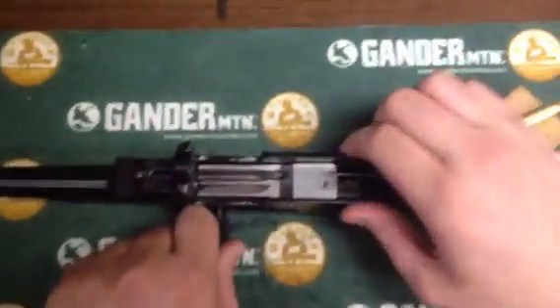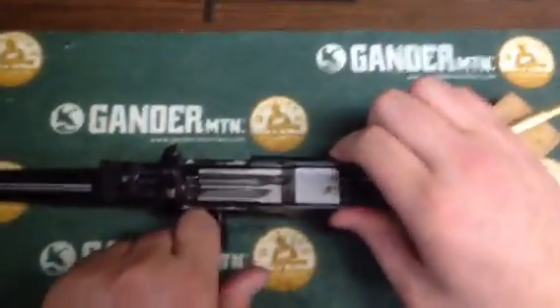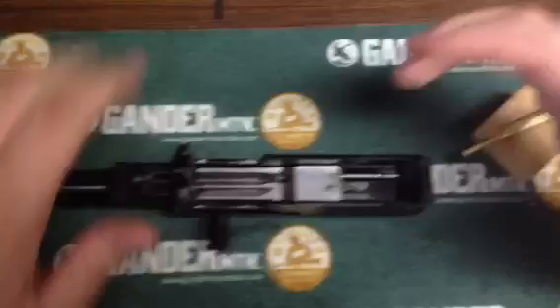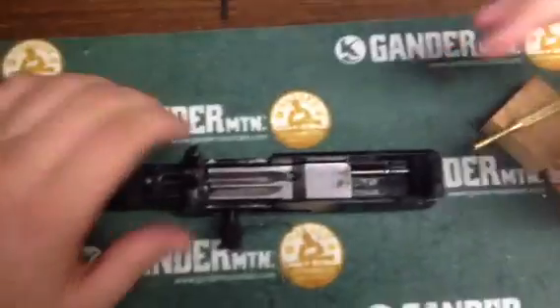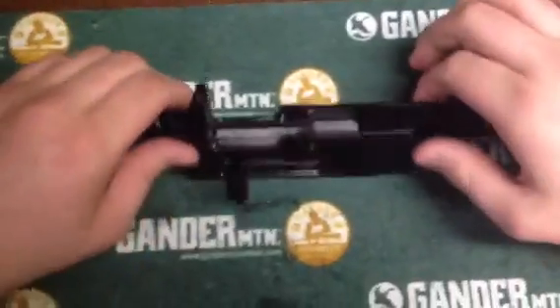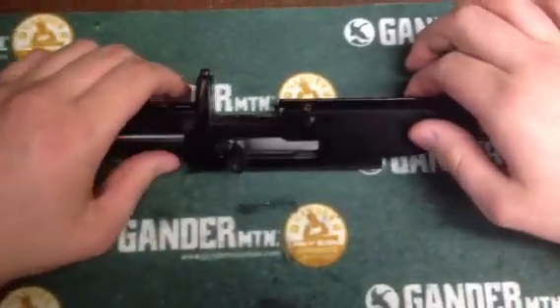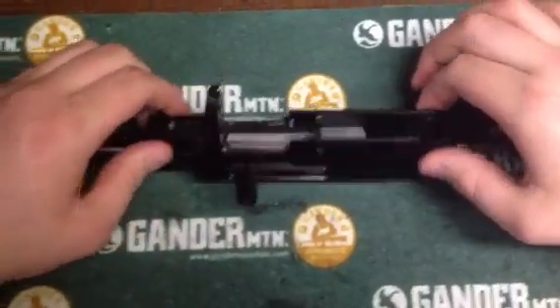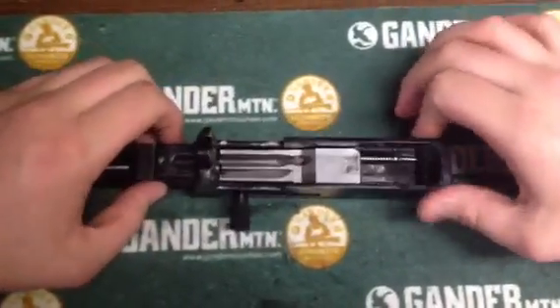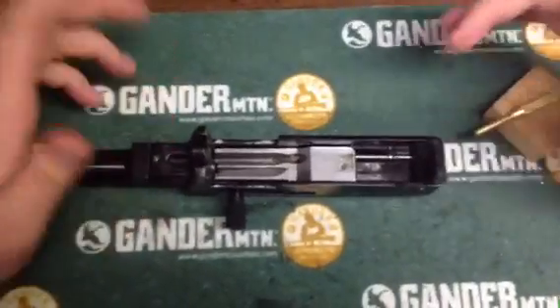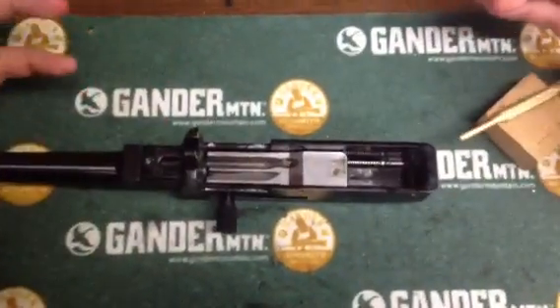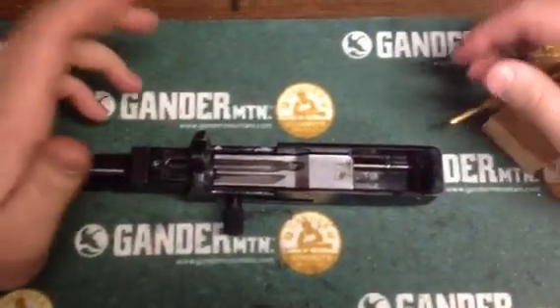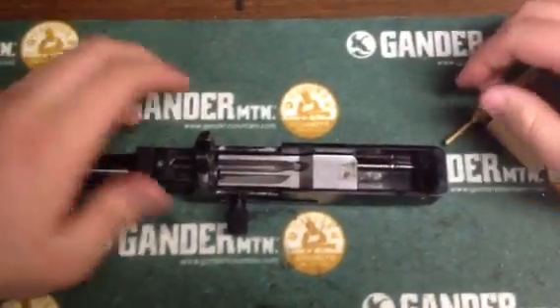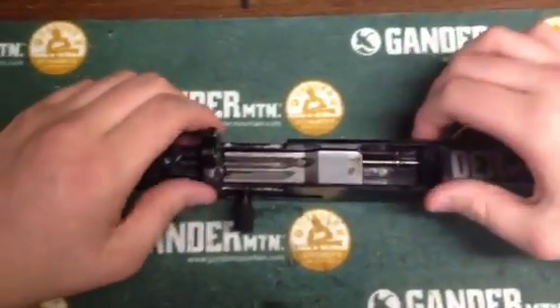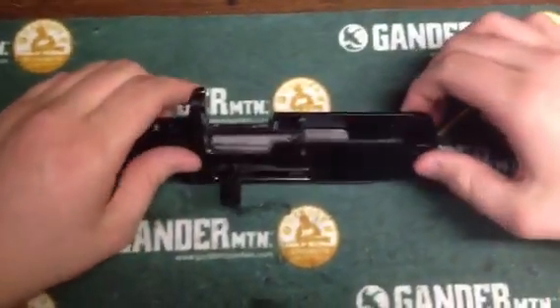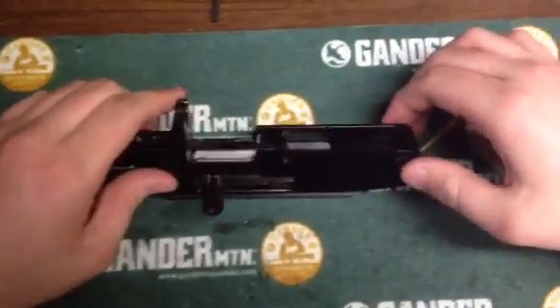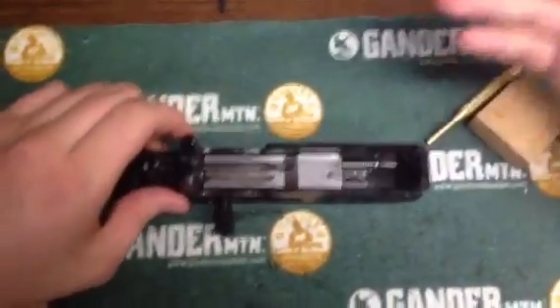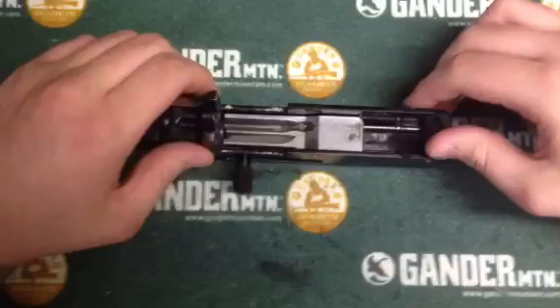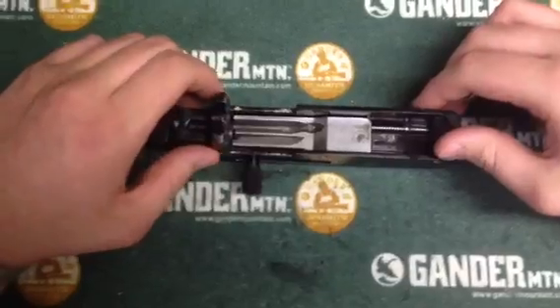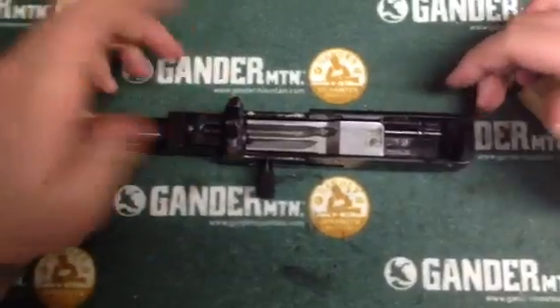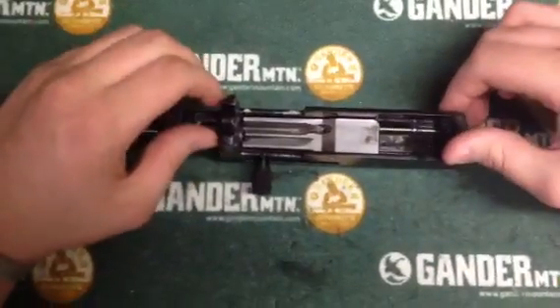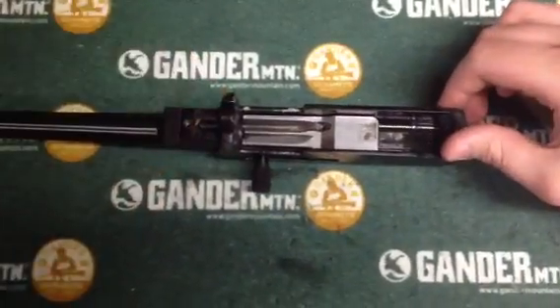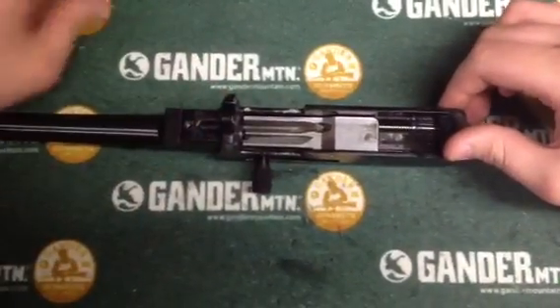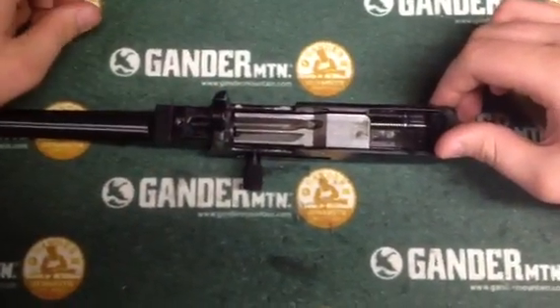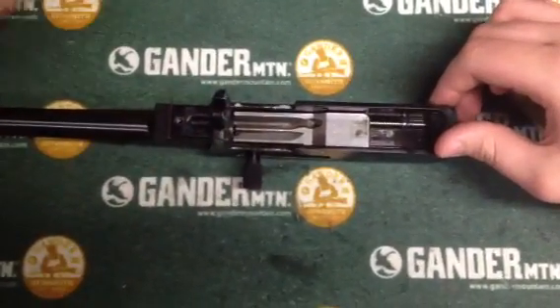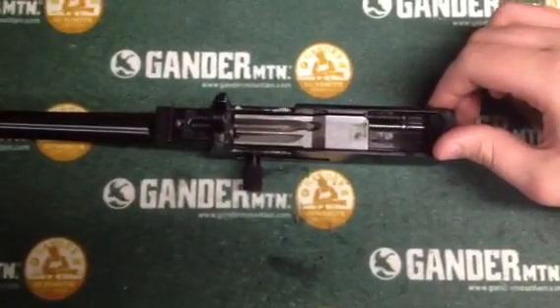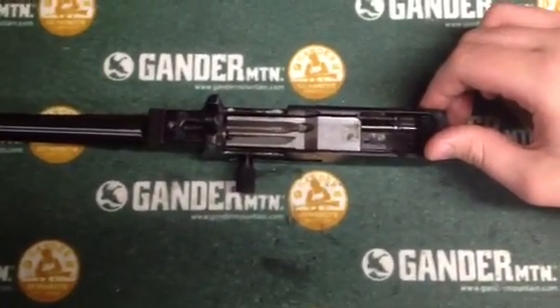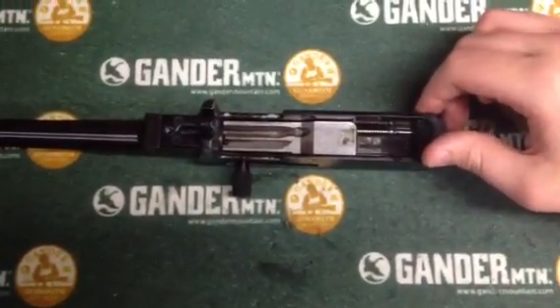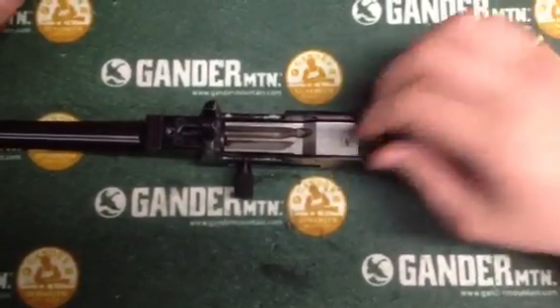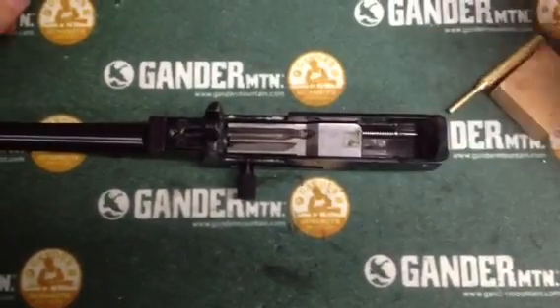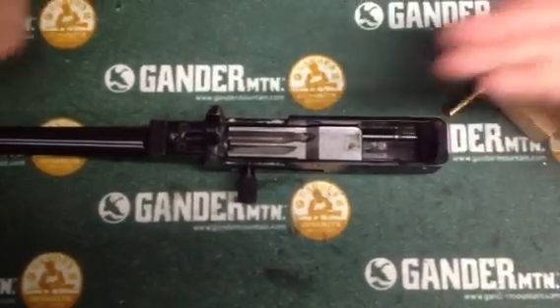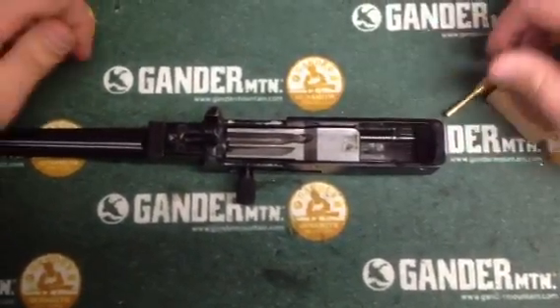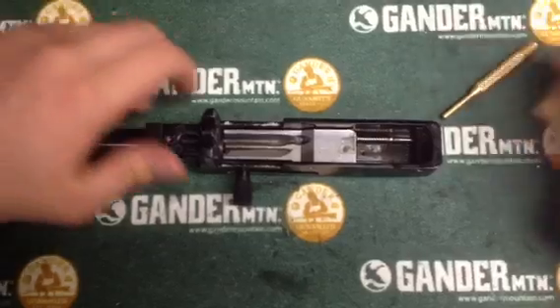So if you do not know how to get your rifle to this stage, watch some of my other videos — they show you how to do it. It's super simple: just take your stock off, band off, and your trigger group out and you're to this stage. It's very simple.